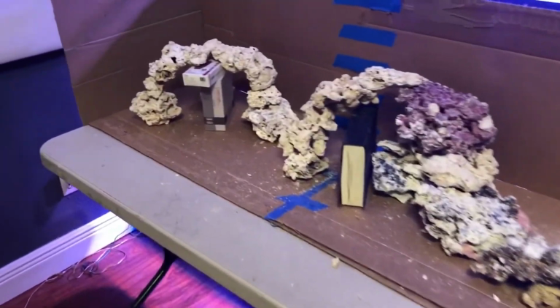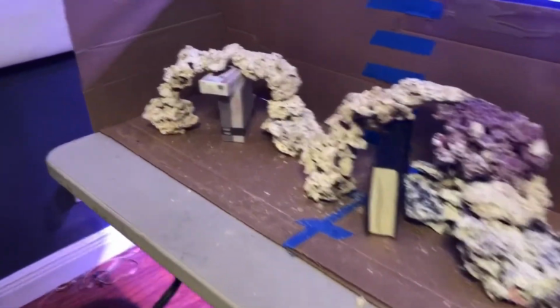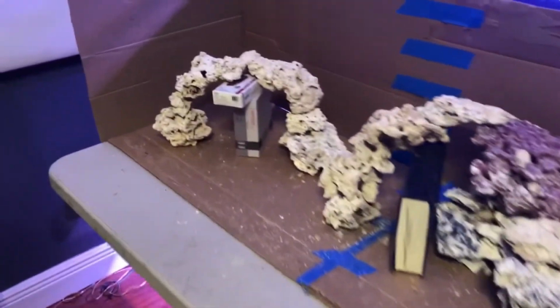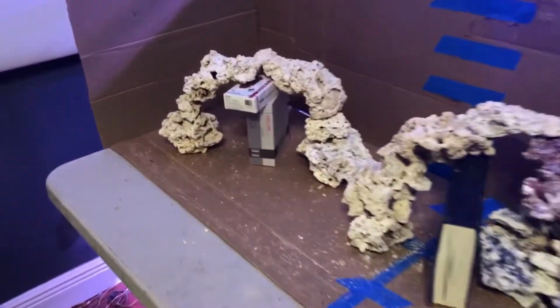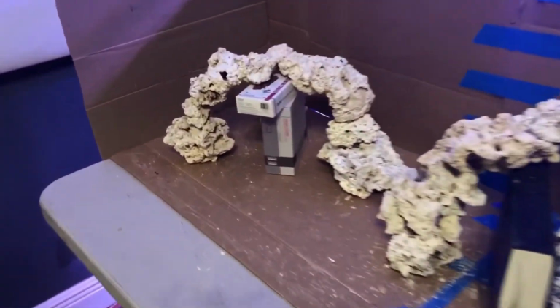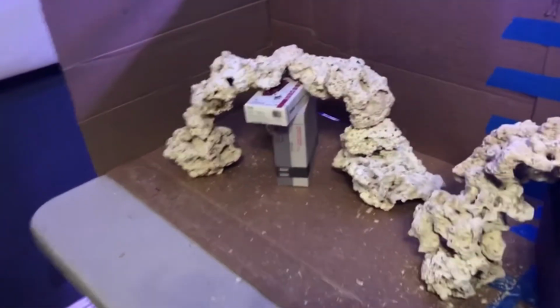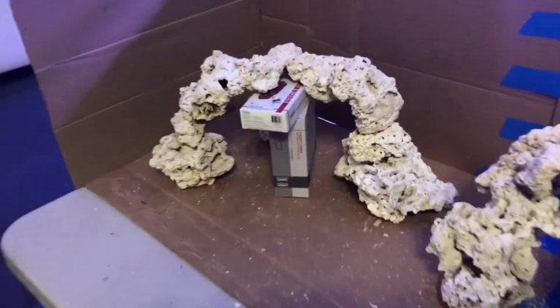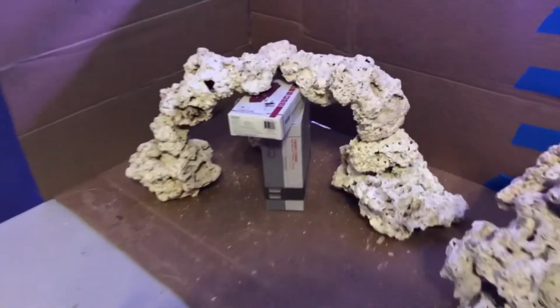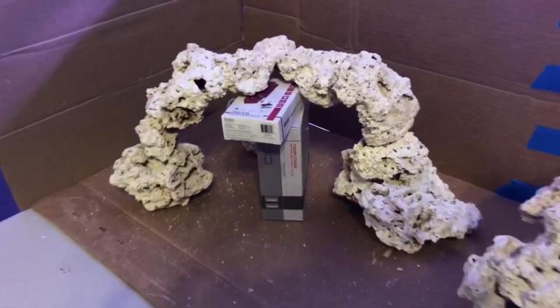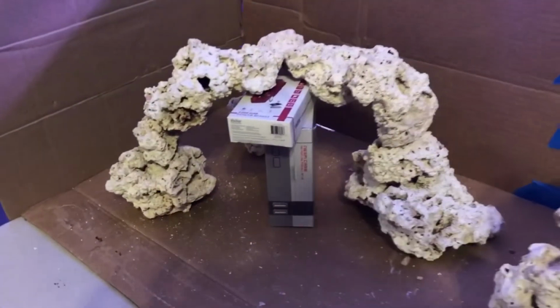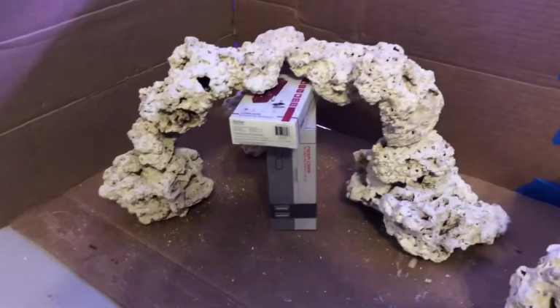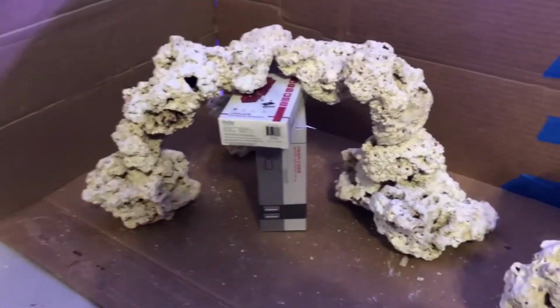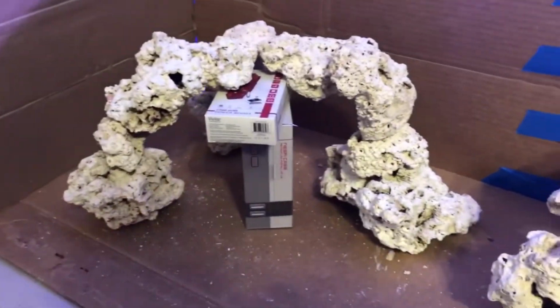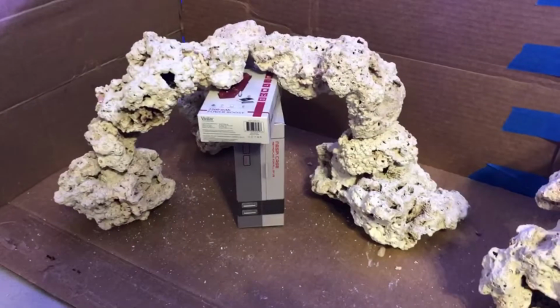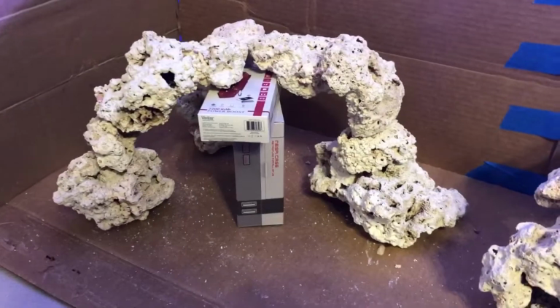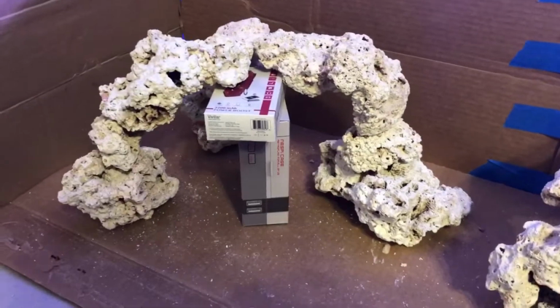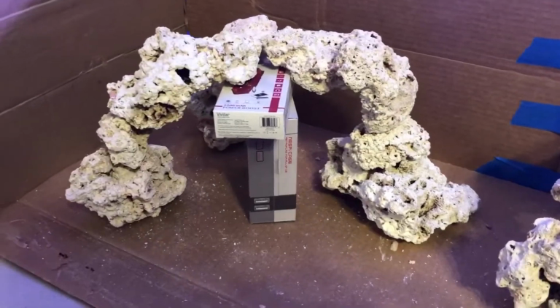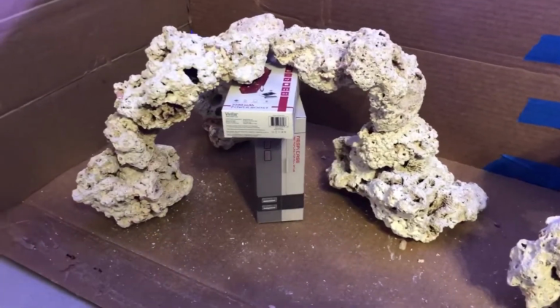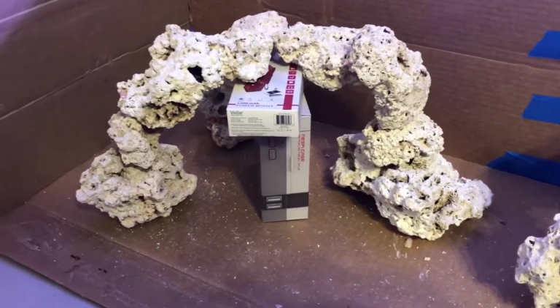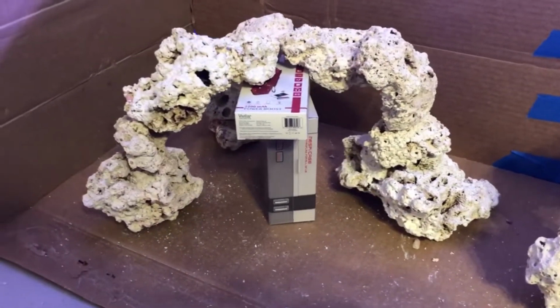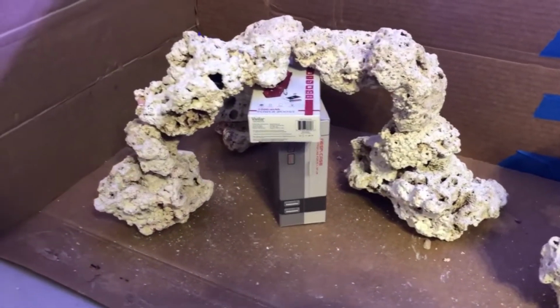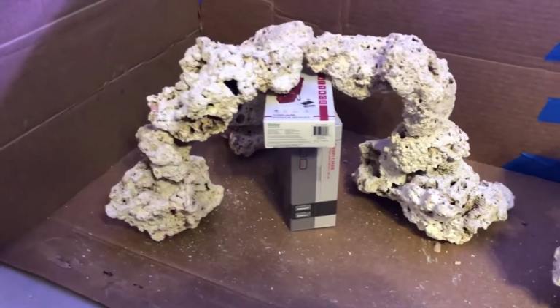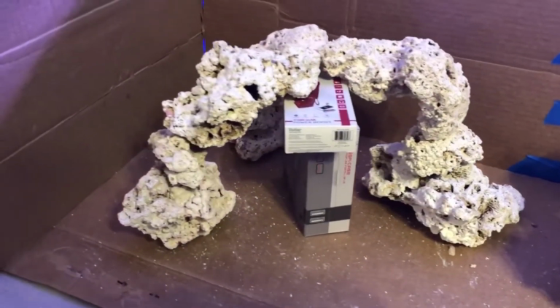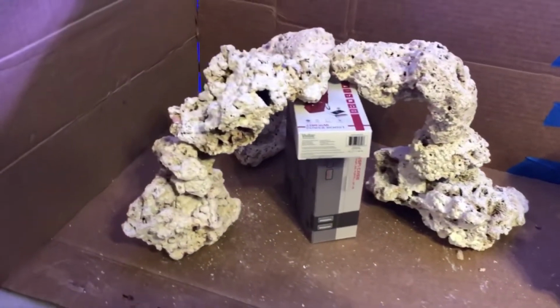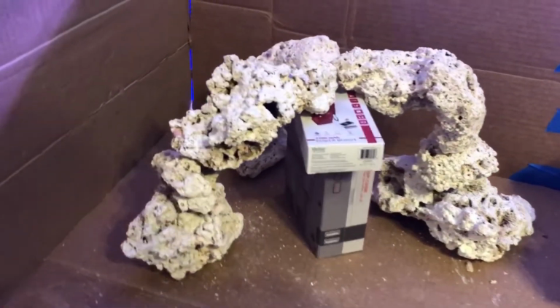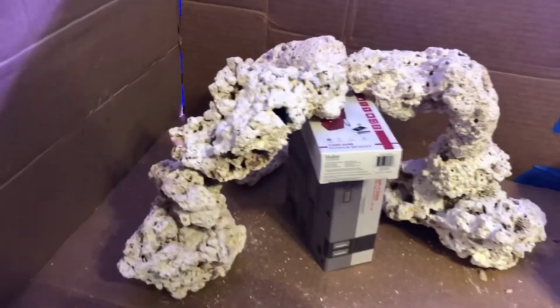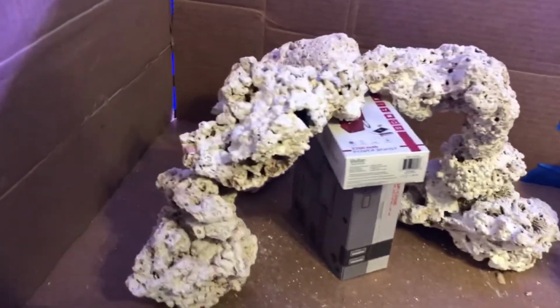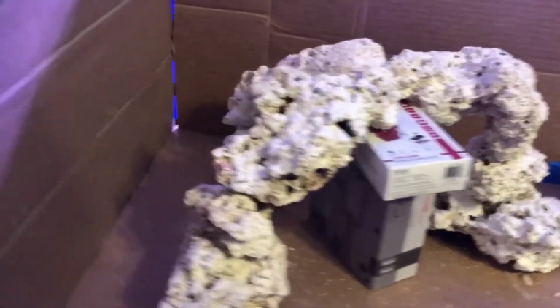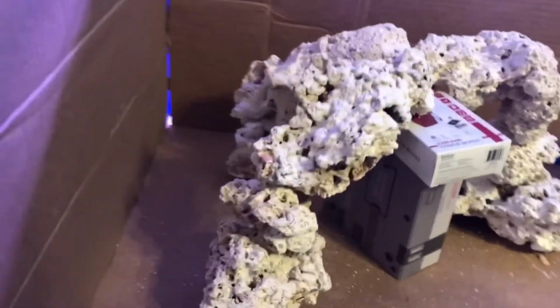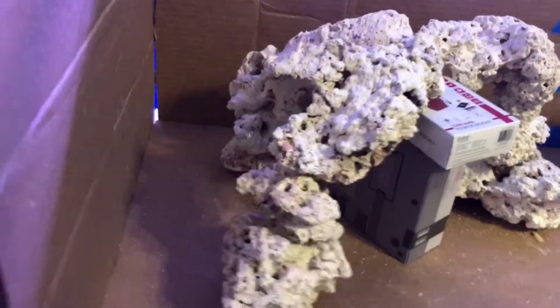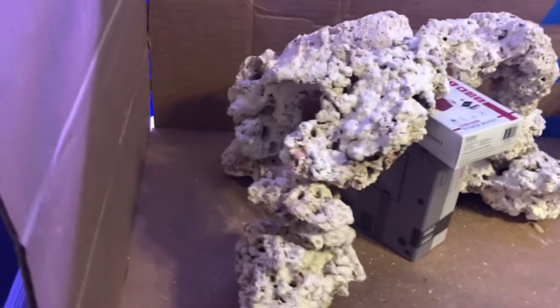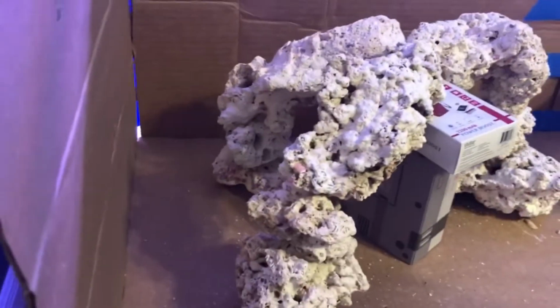Here's my first ledge or cave I made. I think it looks really nice and gives it a minimalistic view, and it would be cool to see fish swim in and out from it.